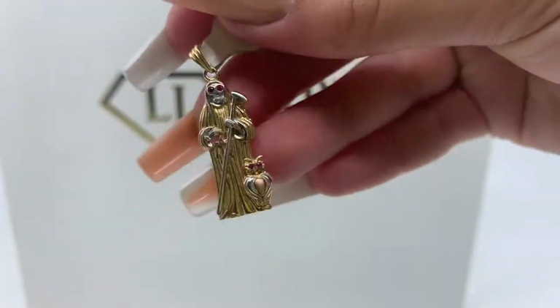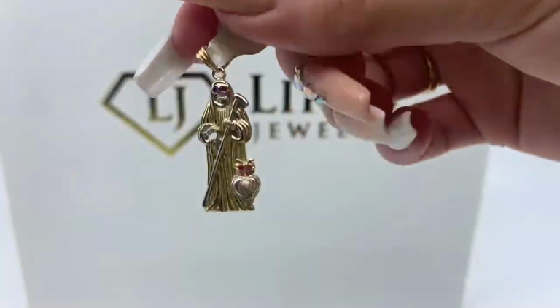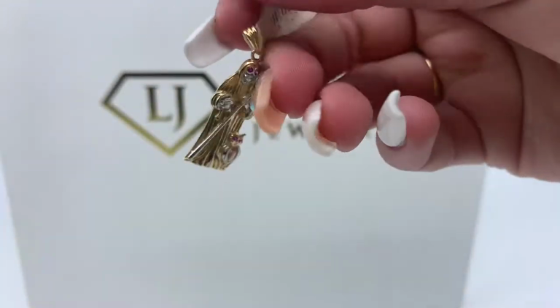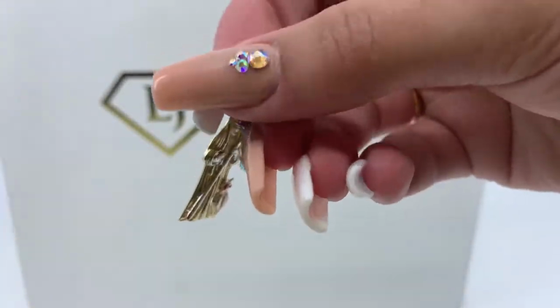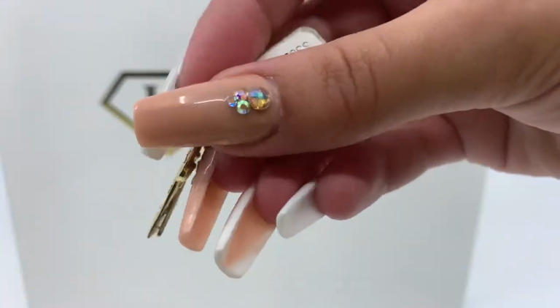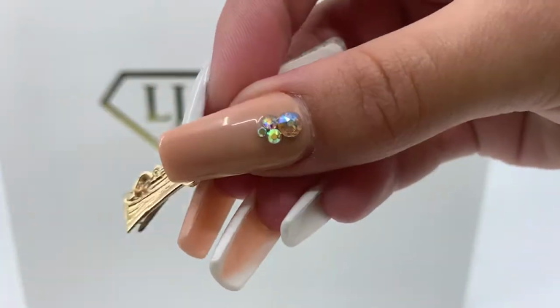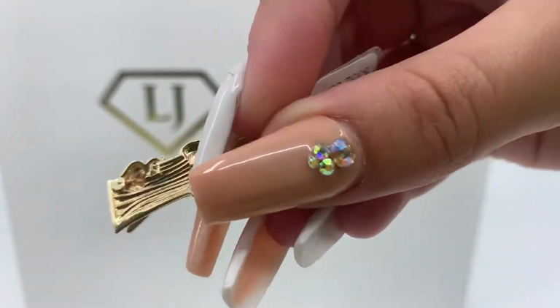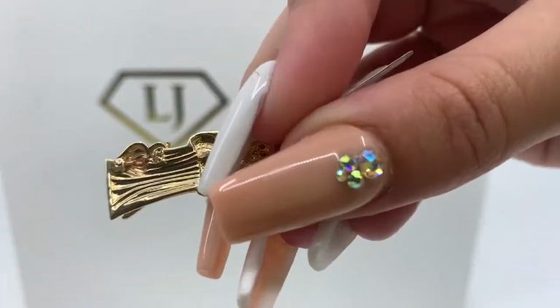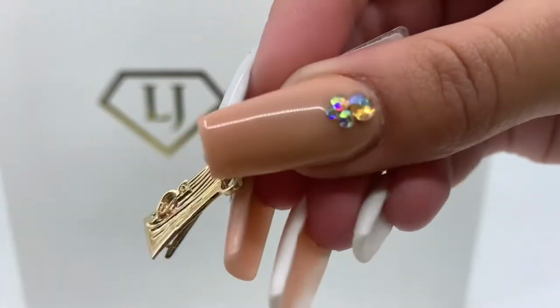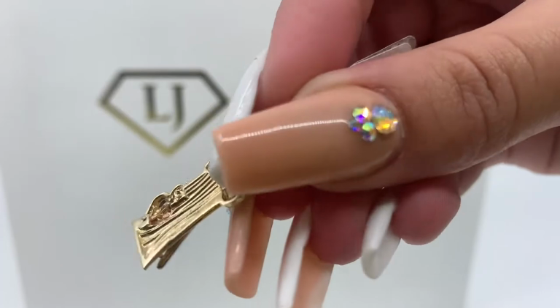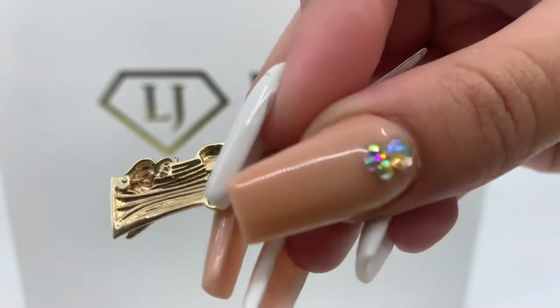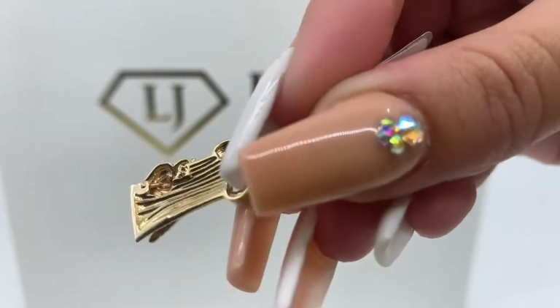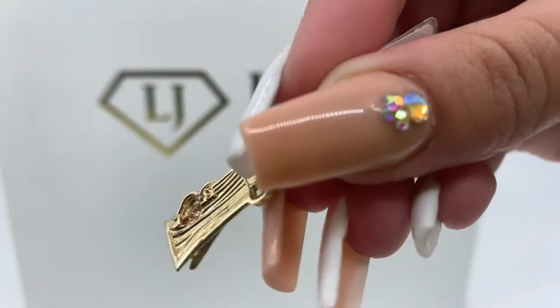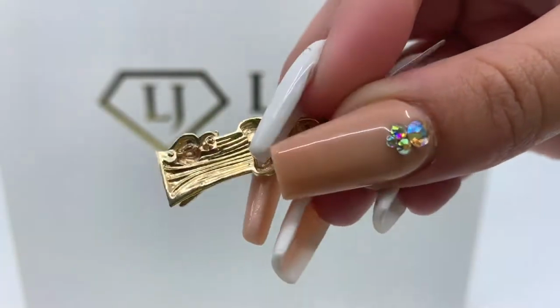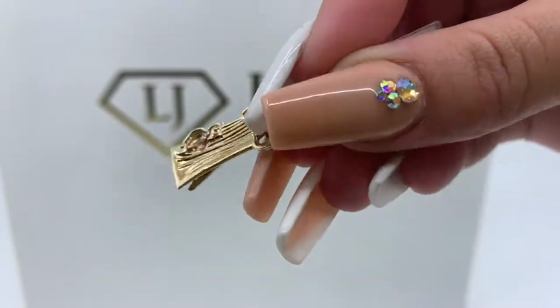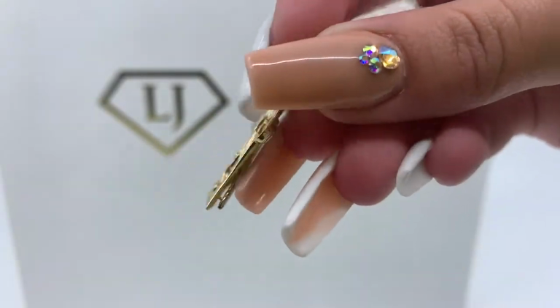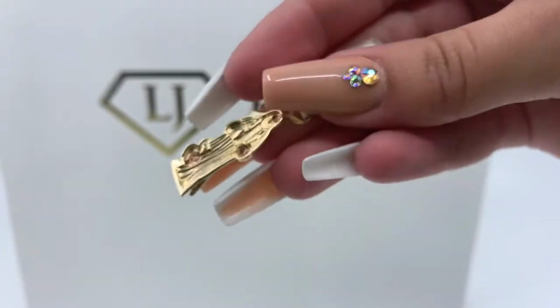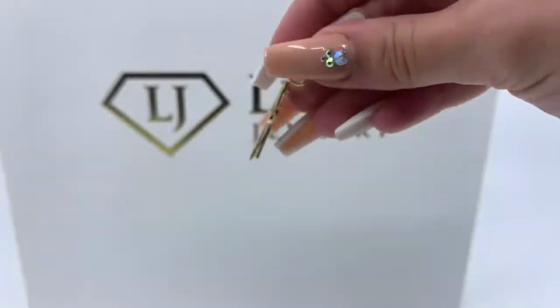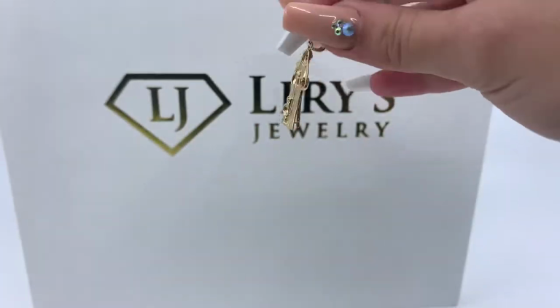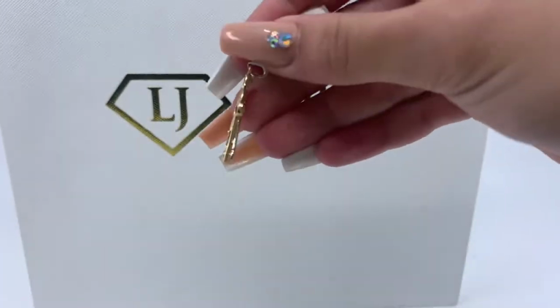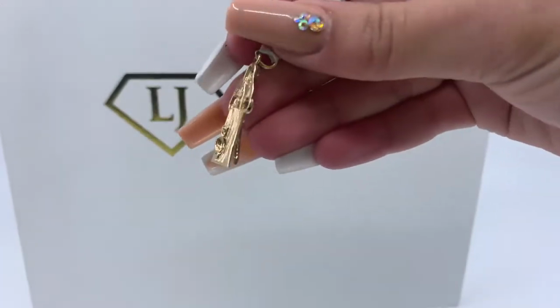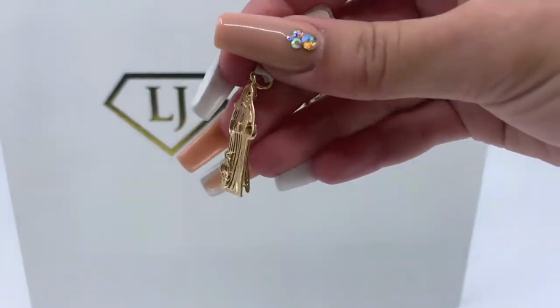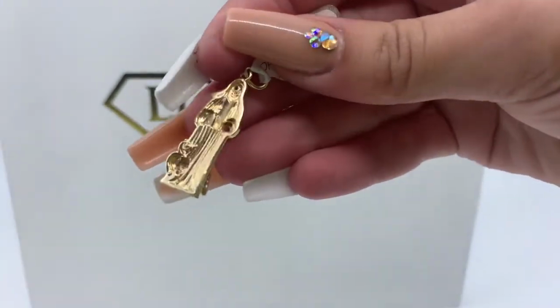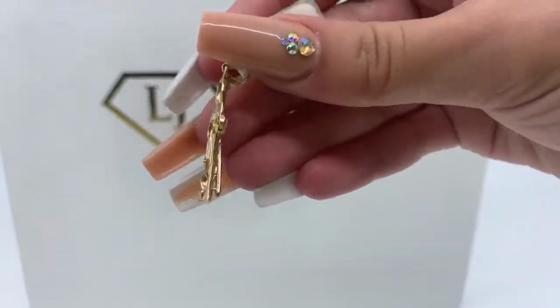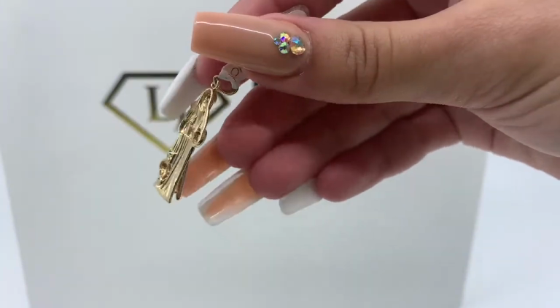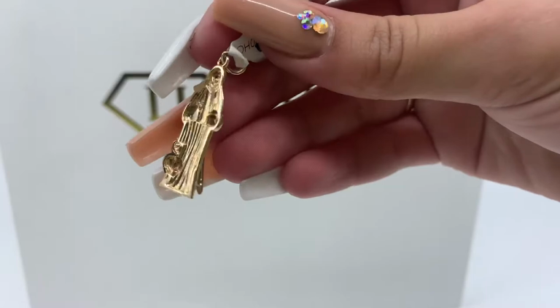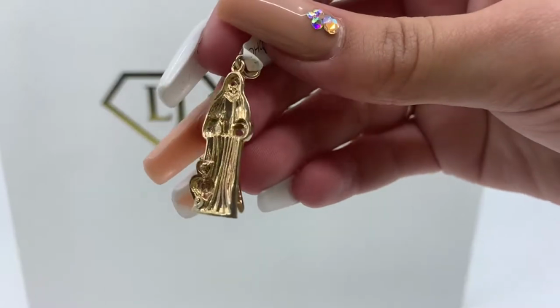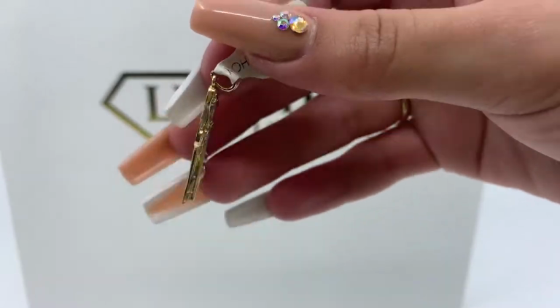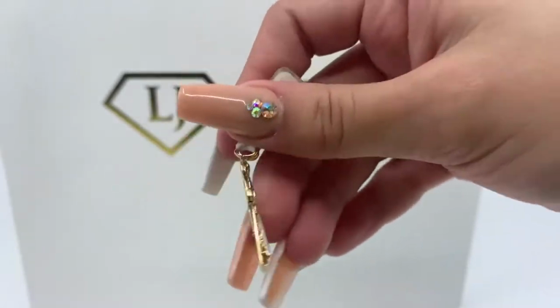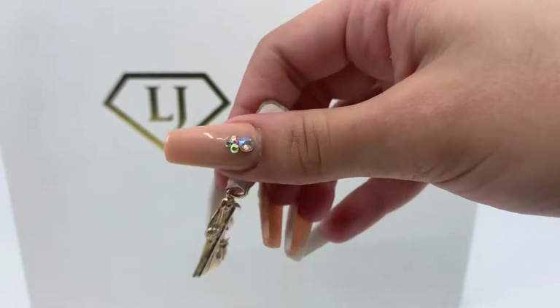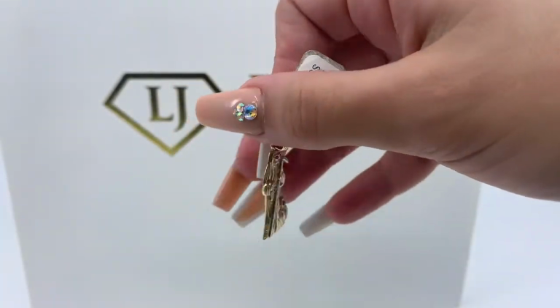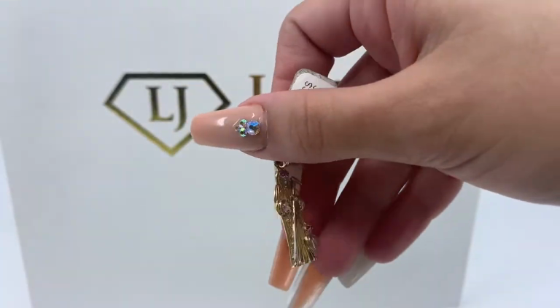This is an open back pendant, as you can see. This pendant weighs 3.1 grams and is 14 karat gold.